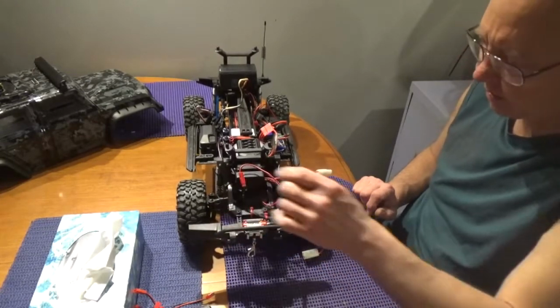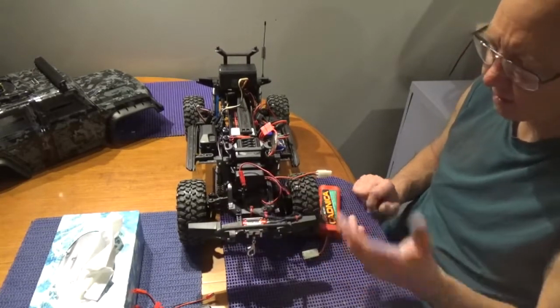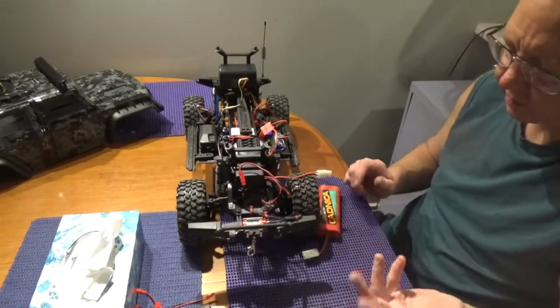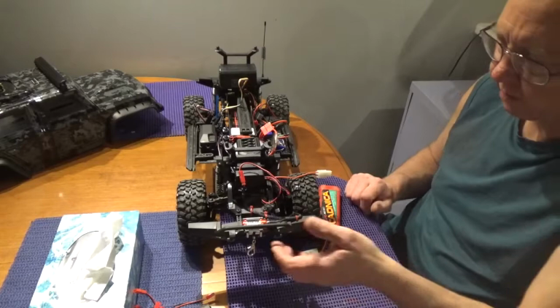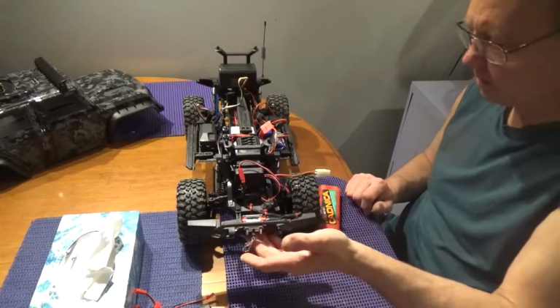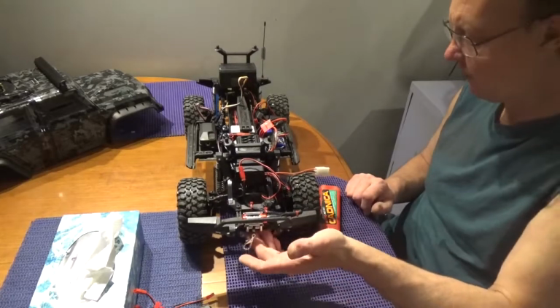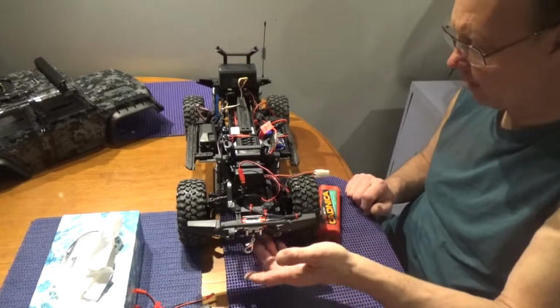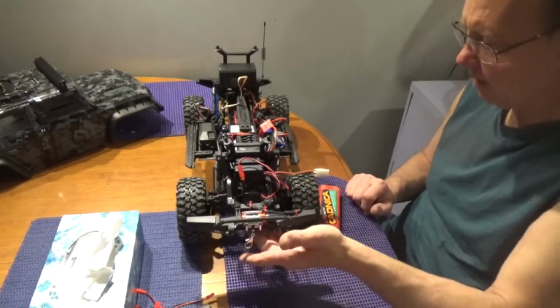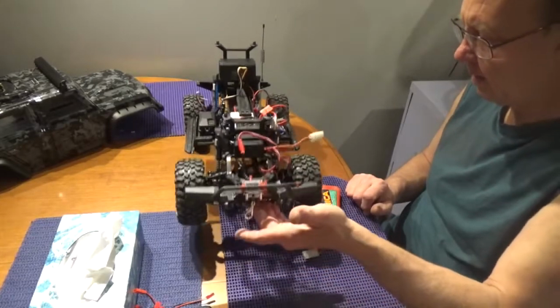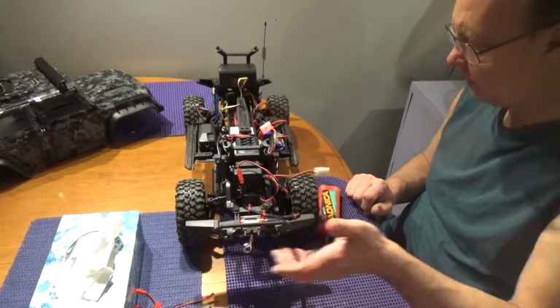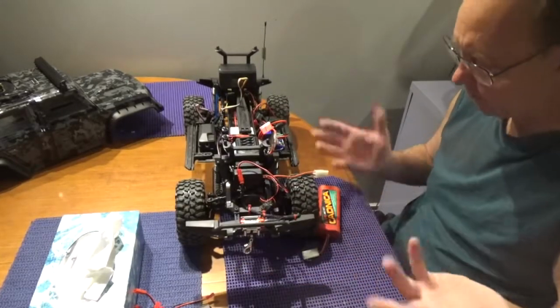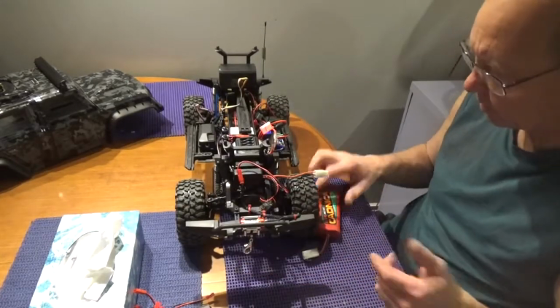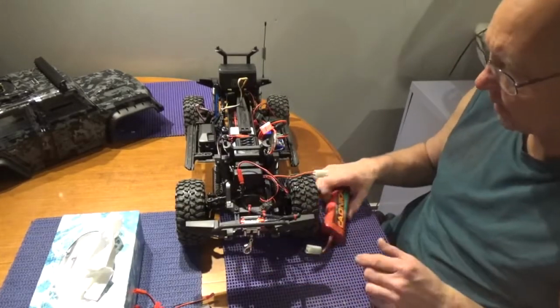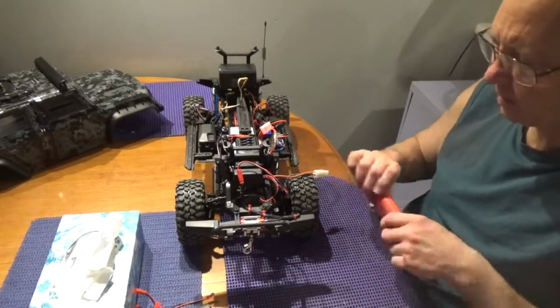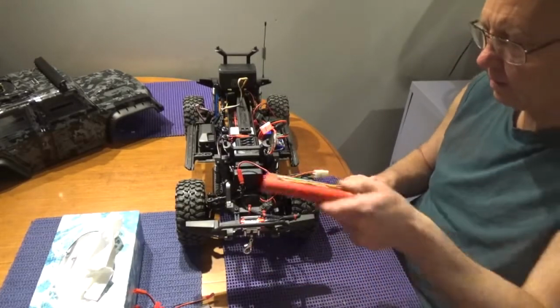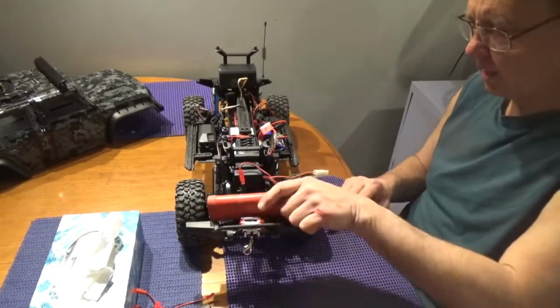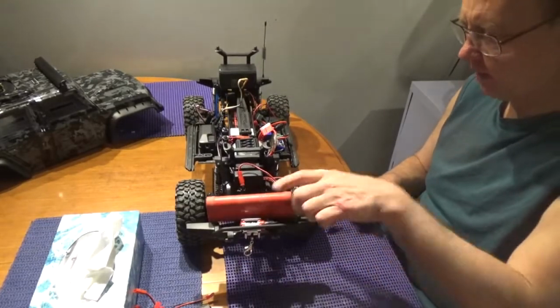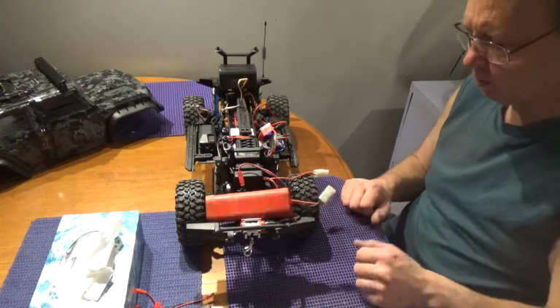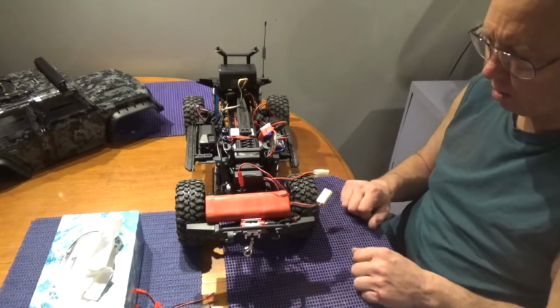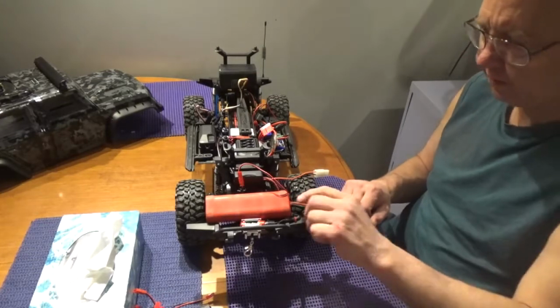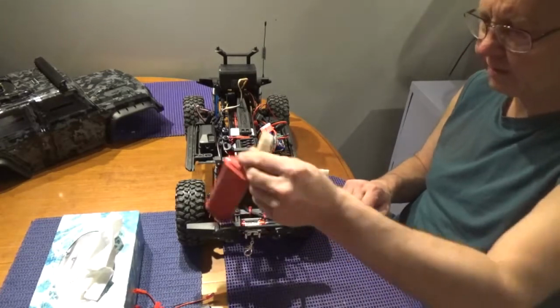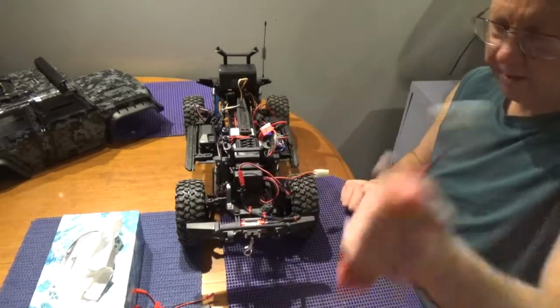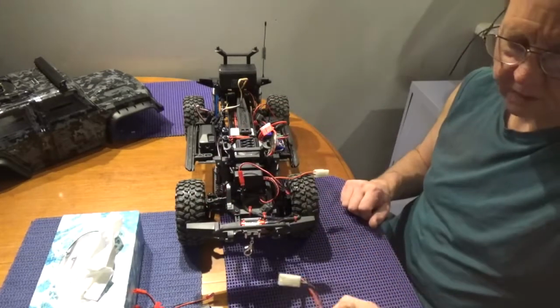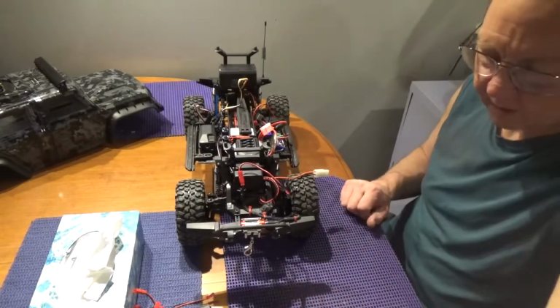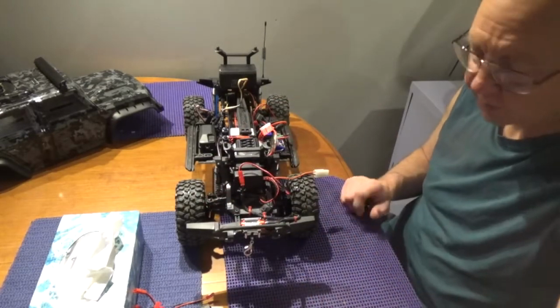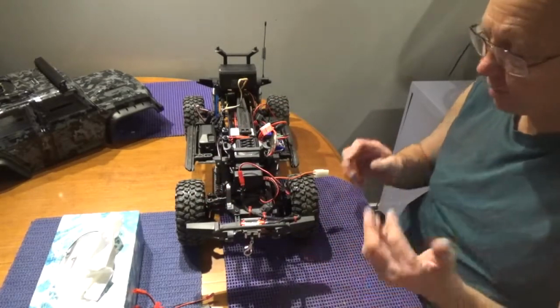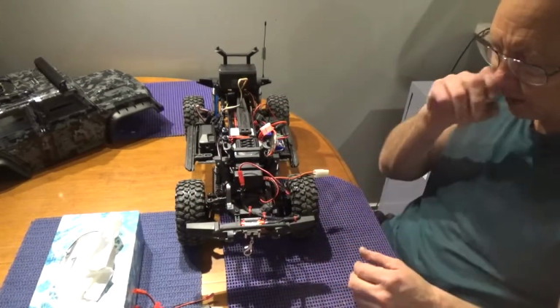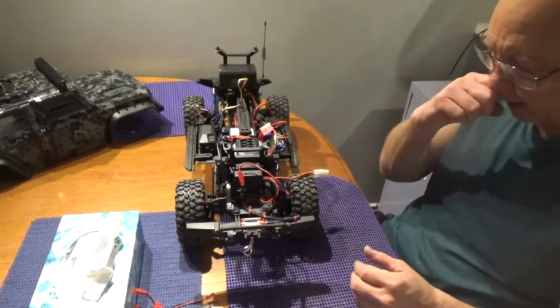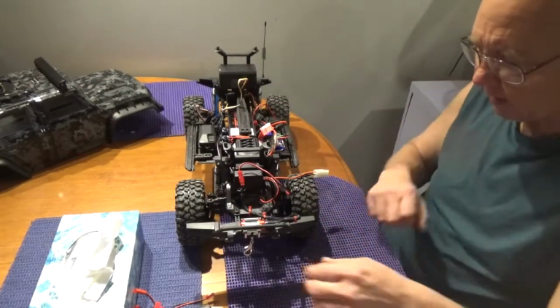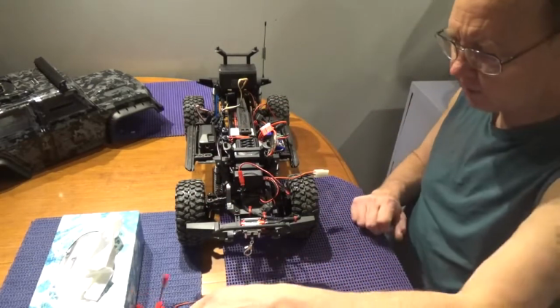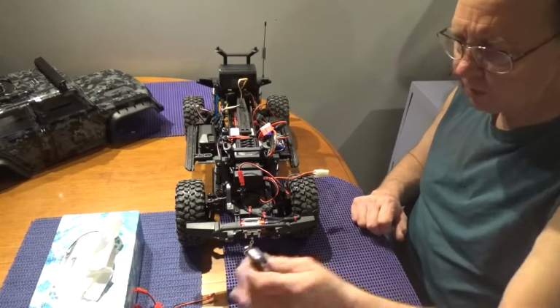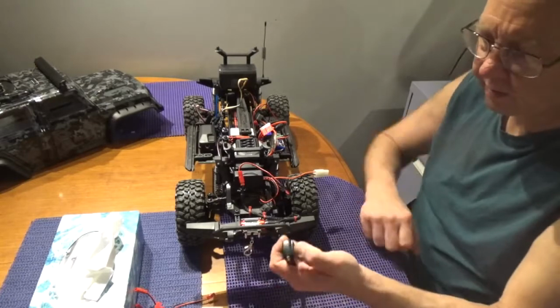Depending on where the battery mounts, I'll either fish the wire through here or create a mounting system up front — which would also help add a little front weight to the truck, which would be nice since these things are known for lacking front weight.